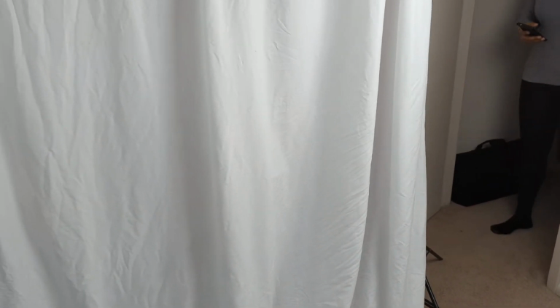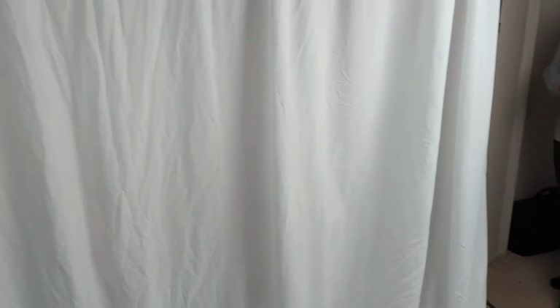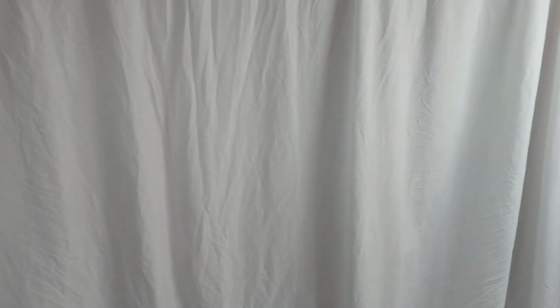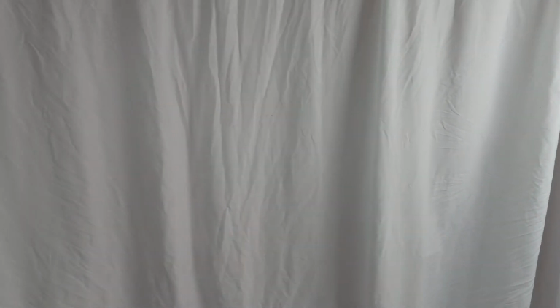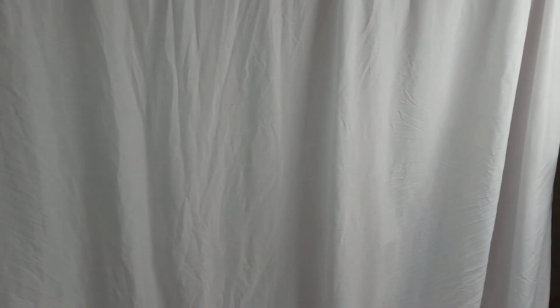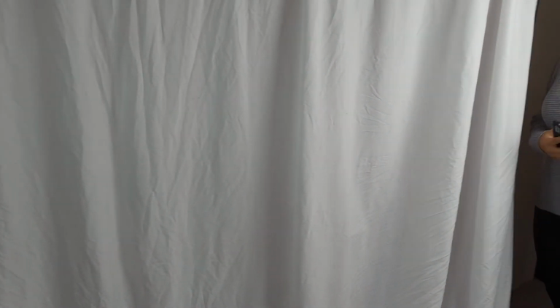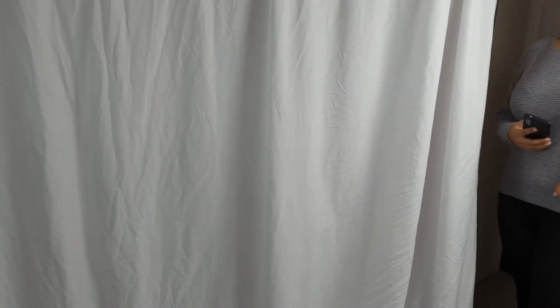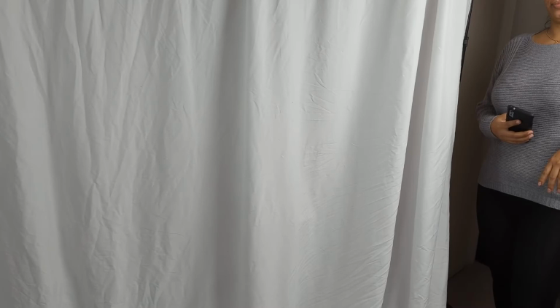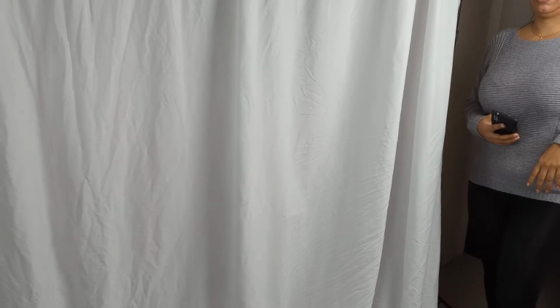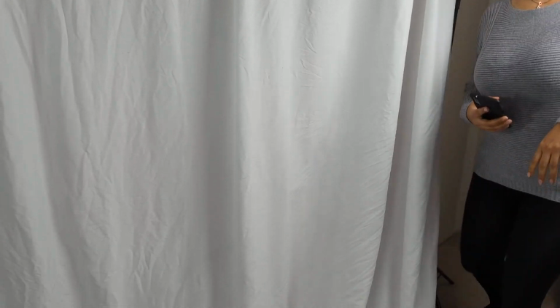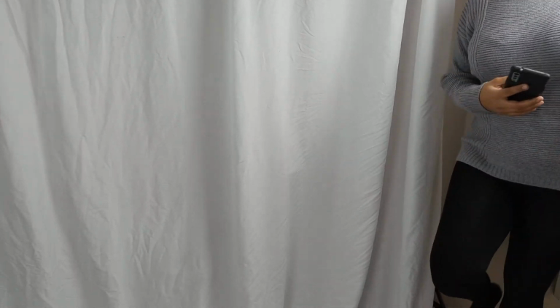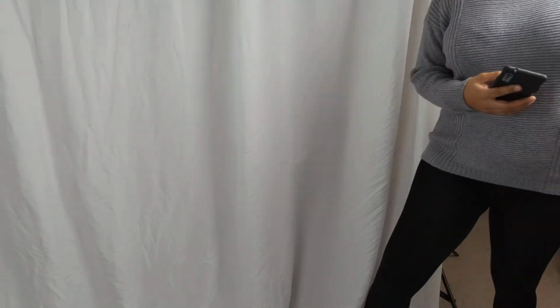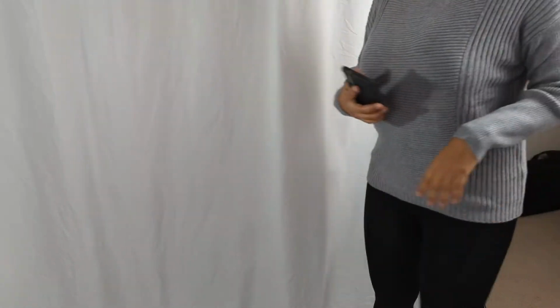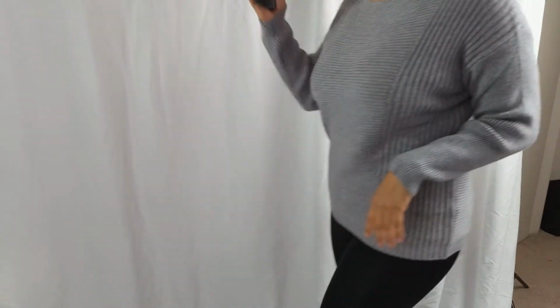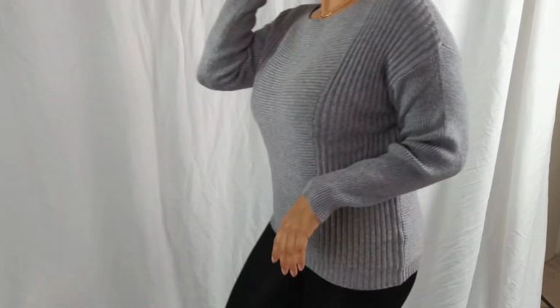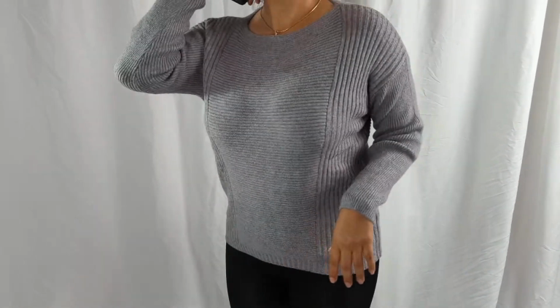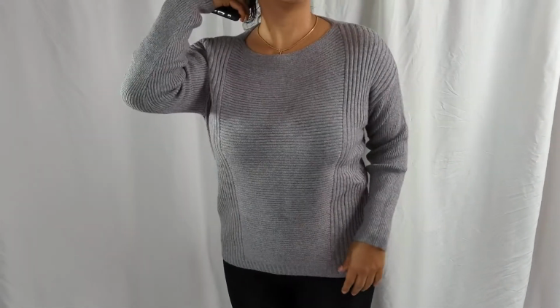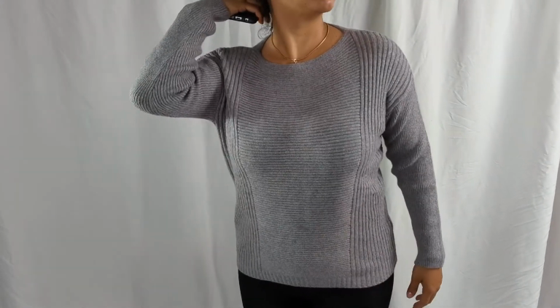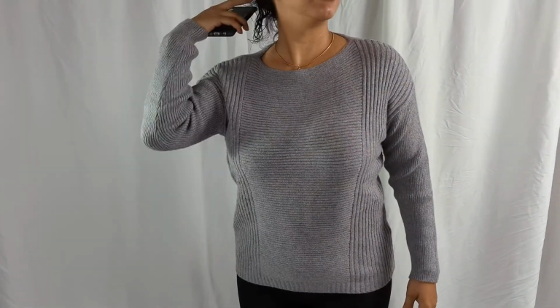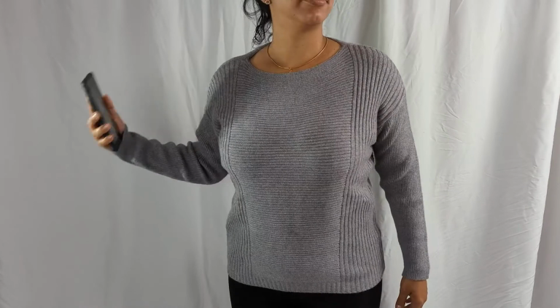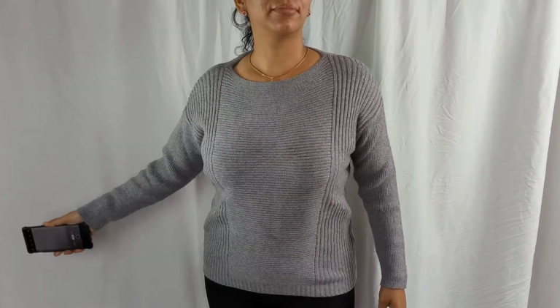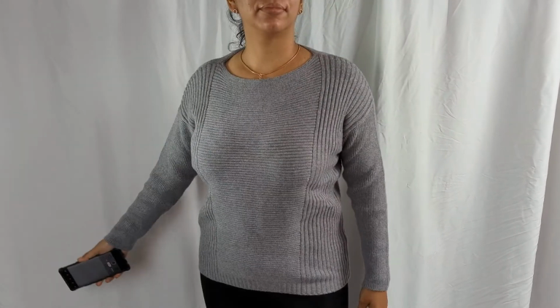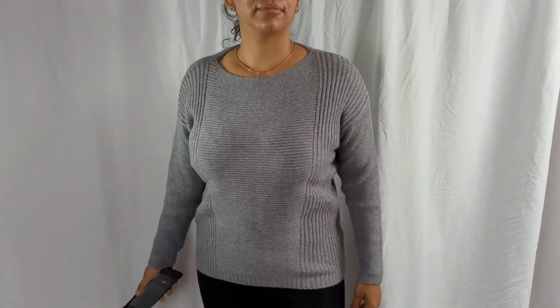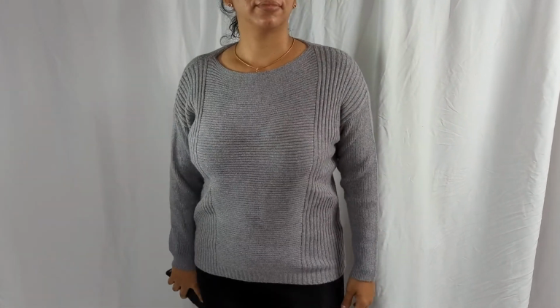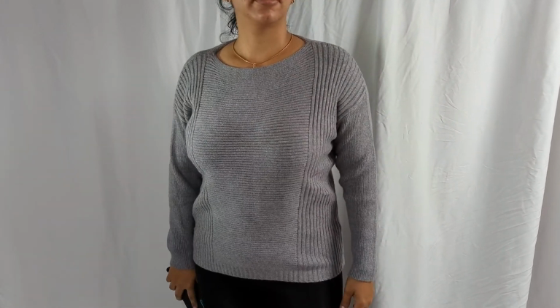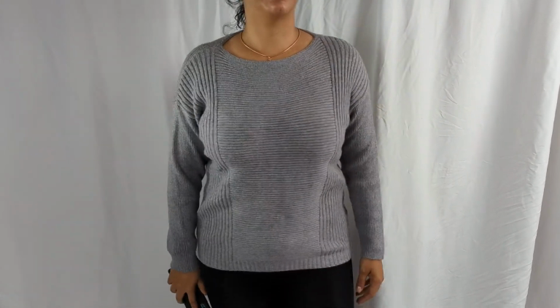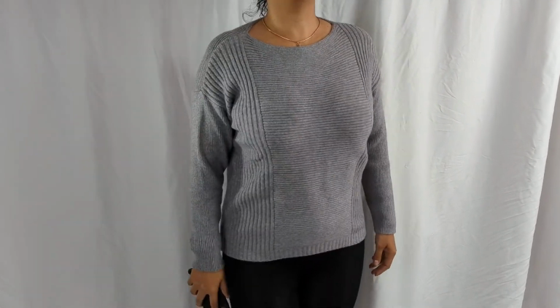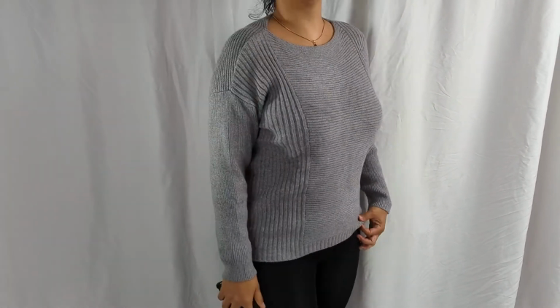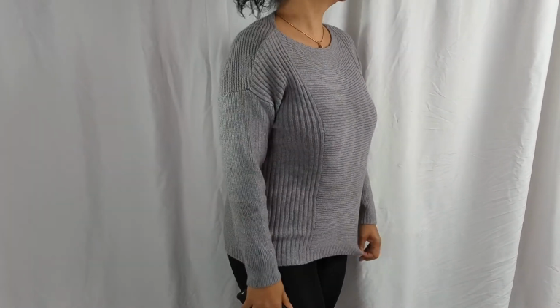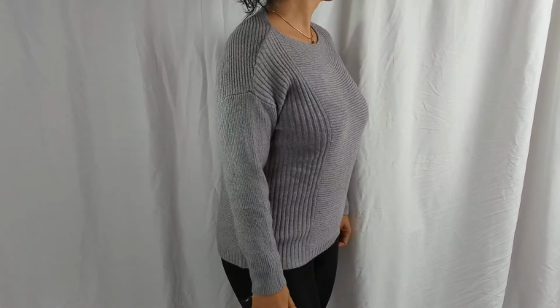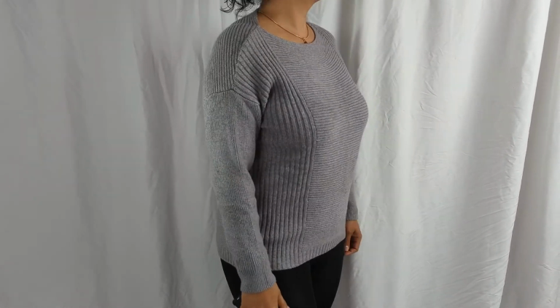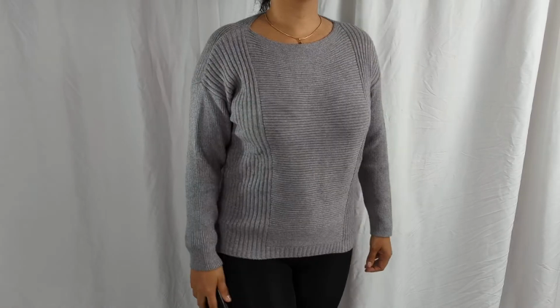Everything you need is there. So now our model is going to come in, and as you can see we can shoot some fashion. Recommended.